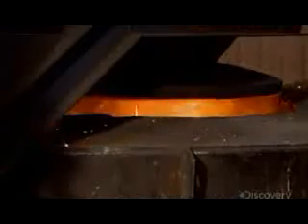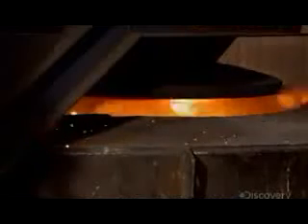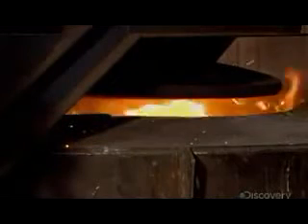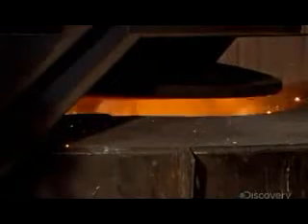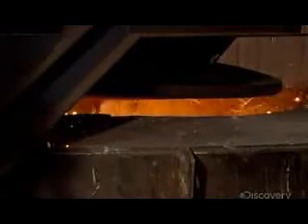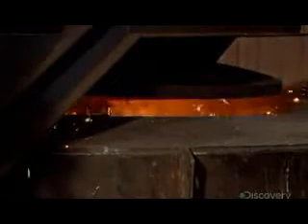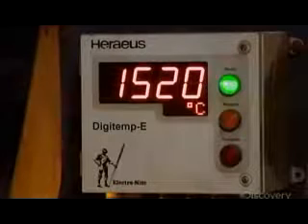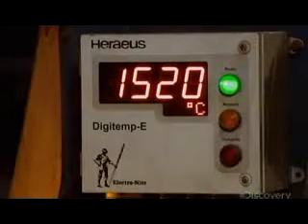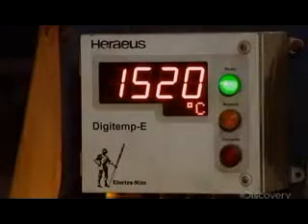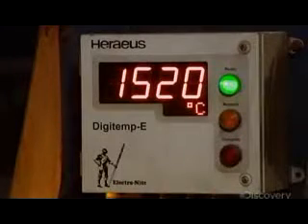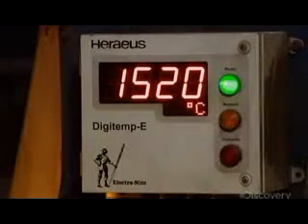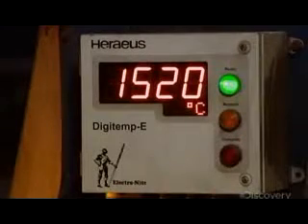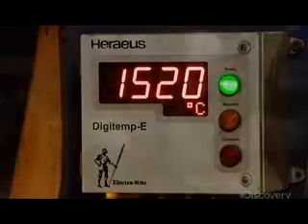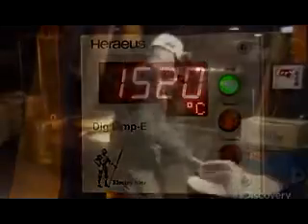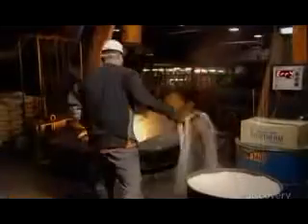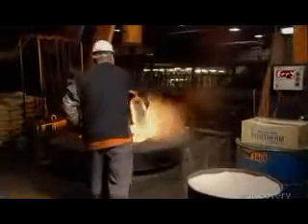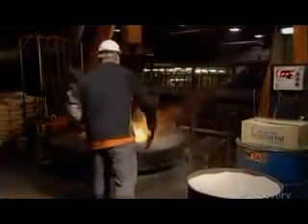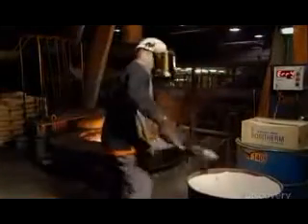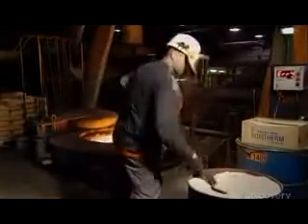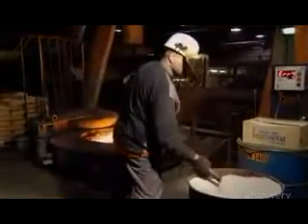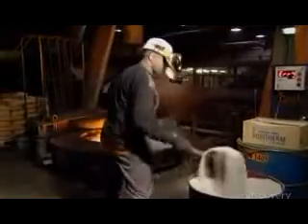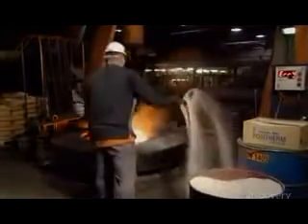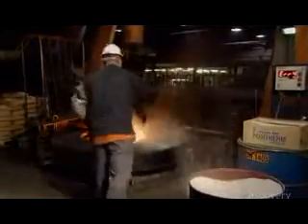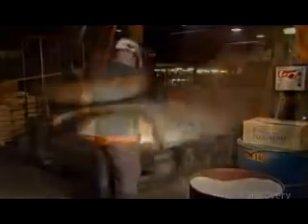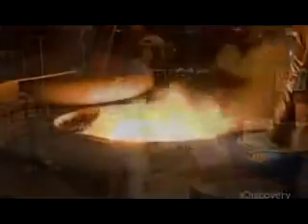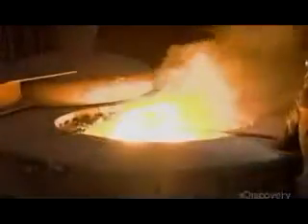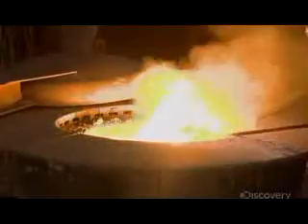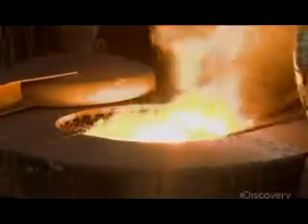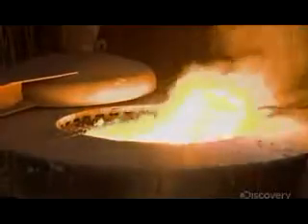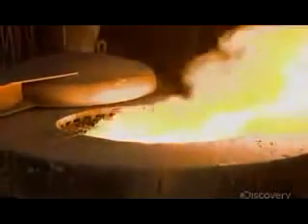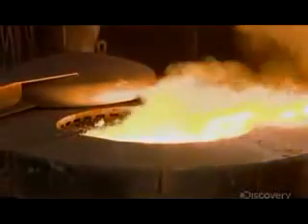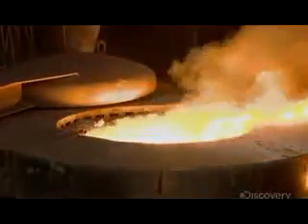The melting oven heats the metals to 1520 degrees Celsius, liquefying them in just 45 minutes. Workers add a powdered chemical to agglomerate the natural impurities in the iron, then scoop those bonded impurities out.